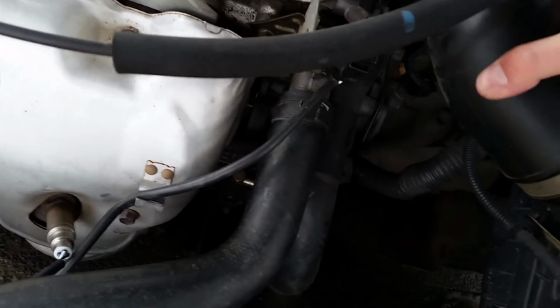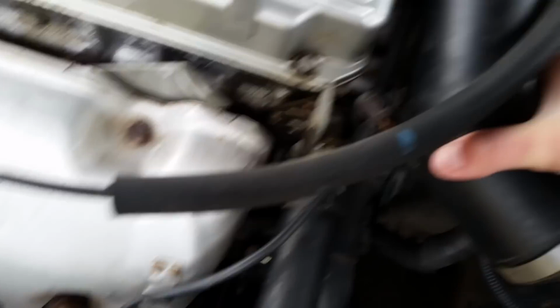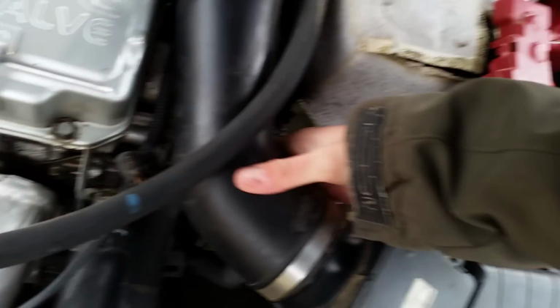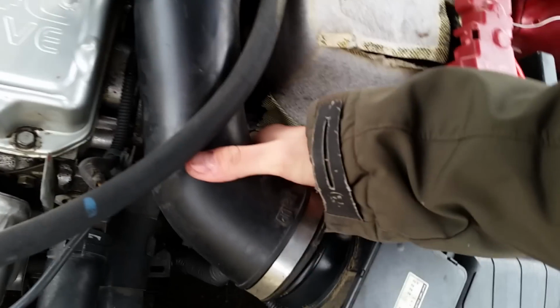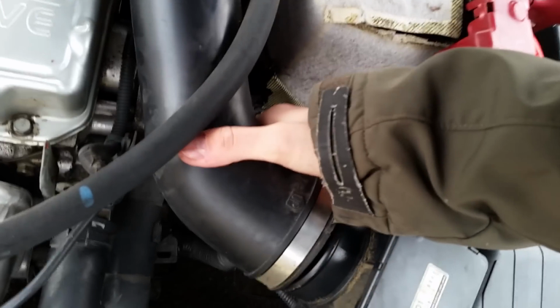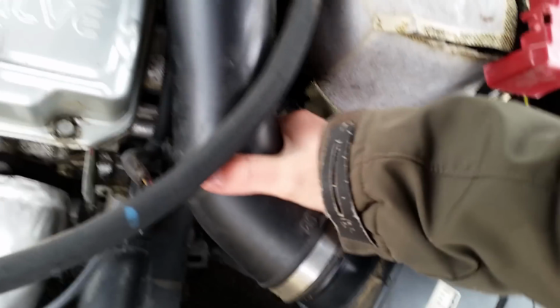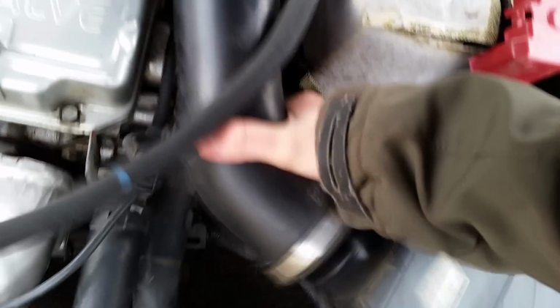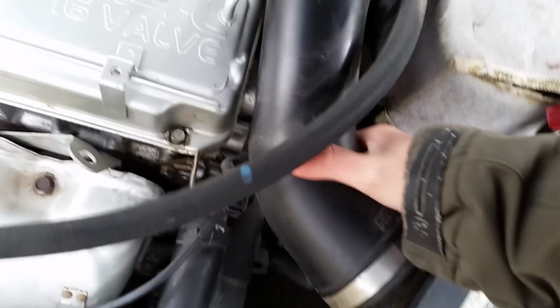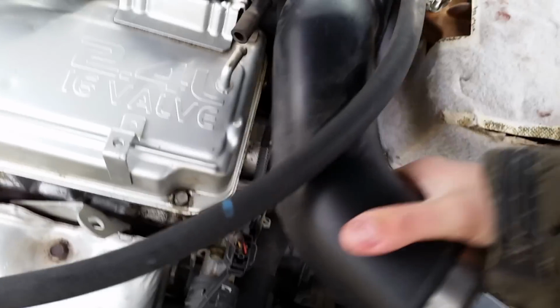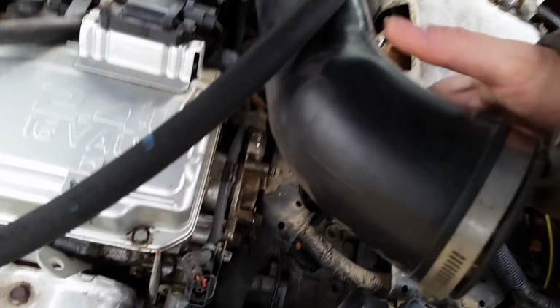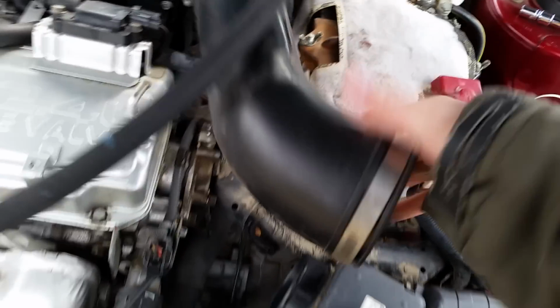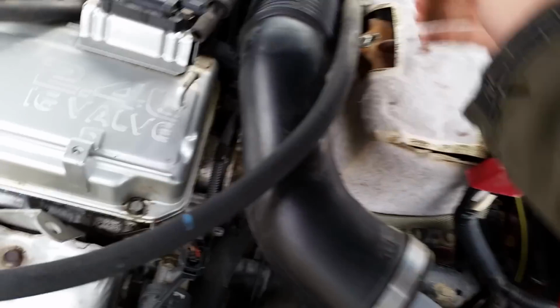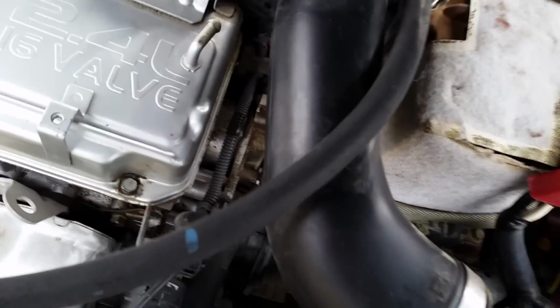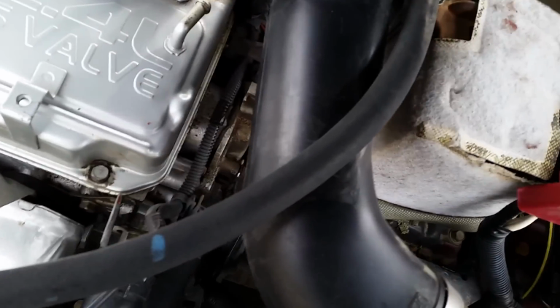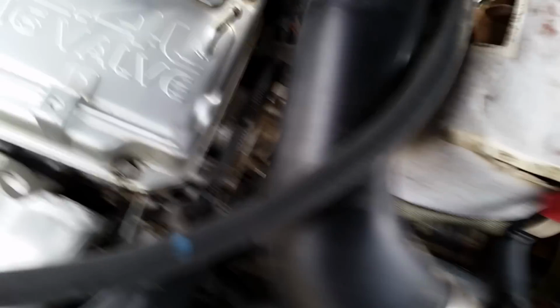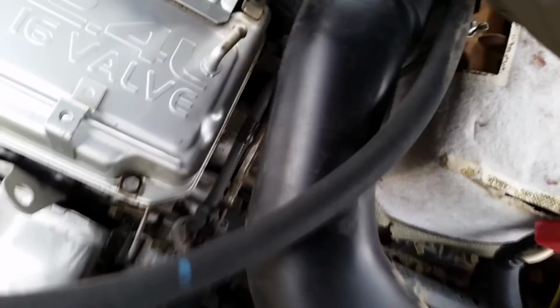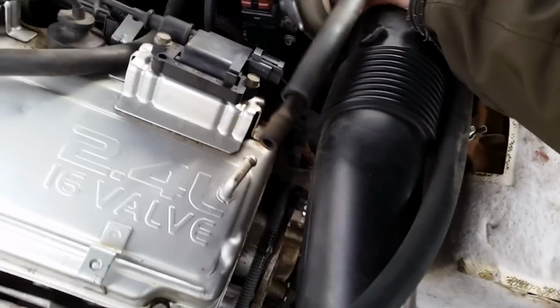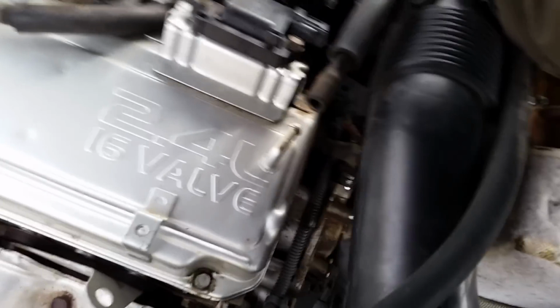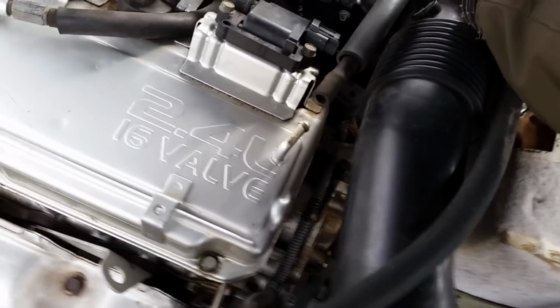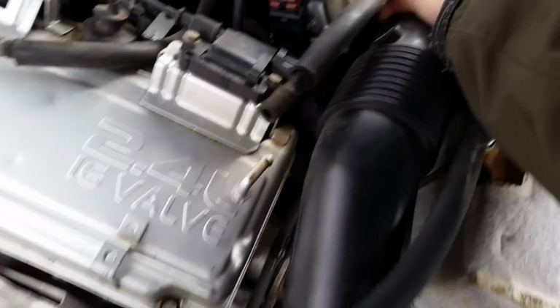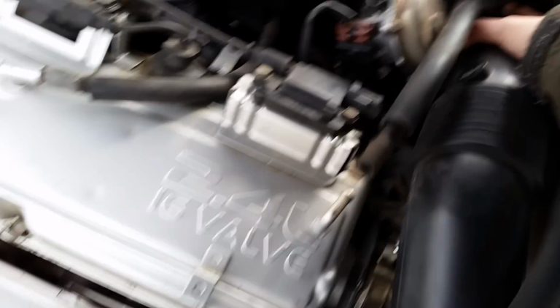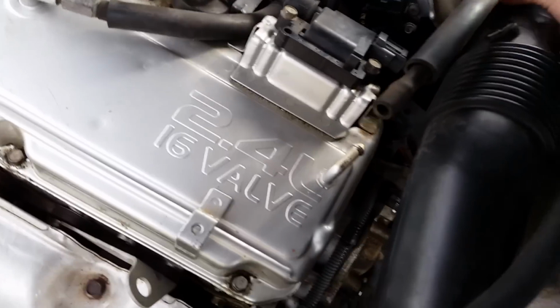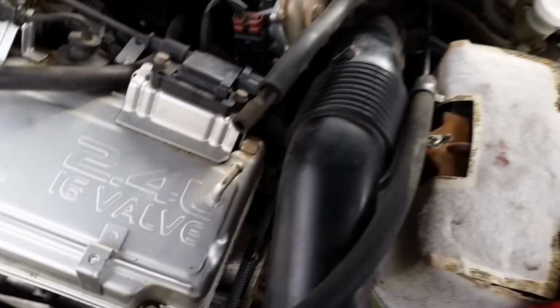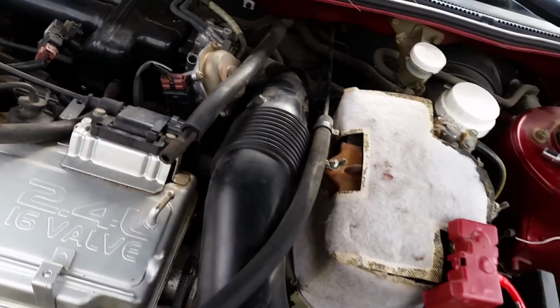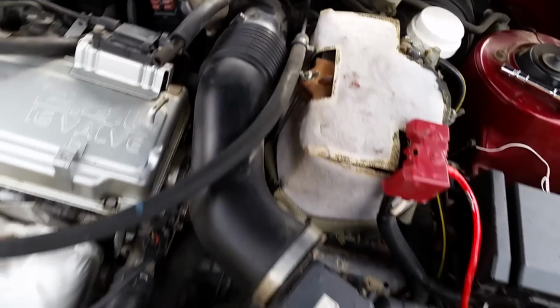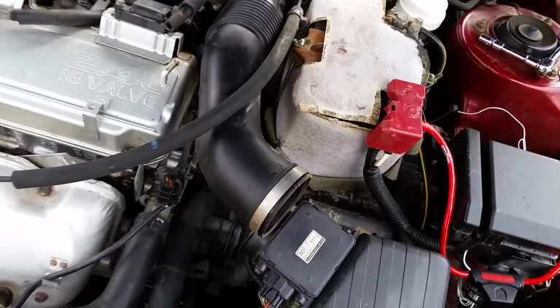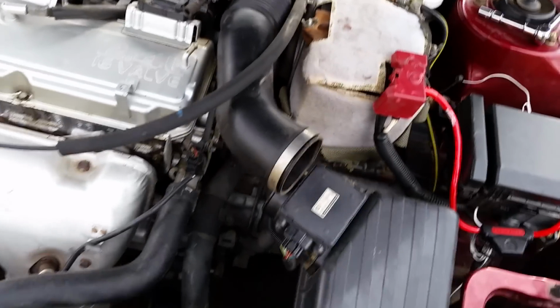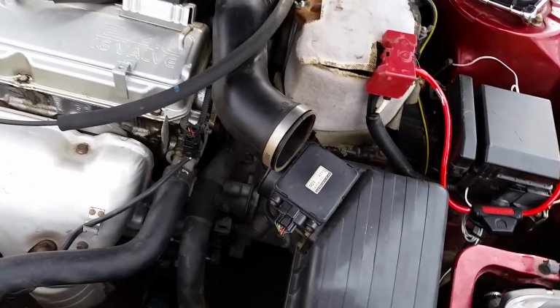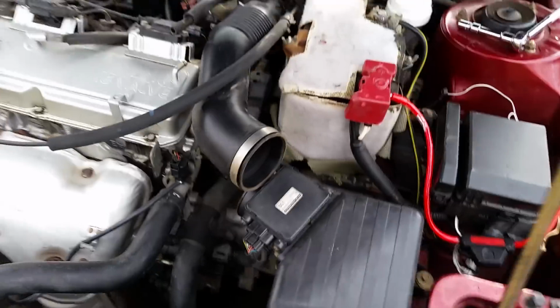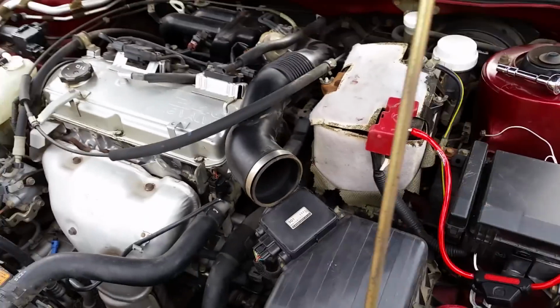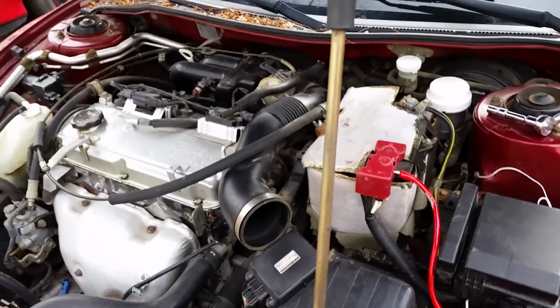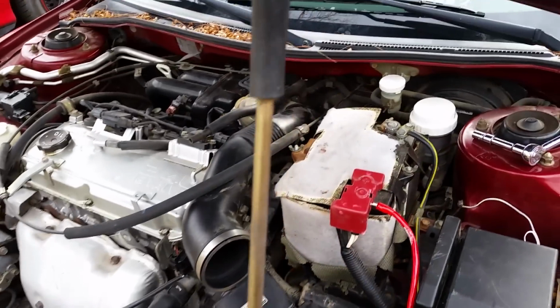Basically, you can just disconnect the hose from top and bottom. I'll try to do that off the video and then show you what to do next.